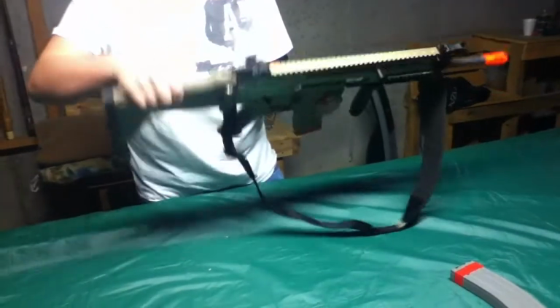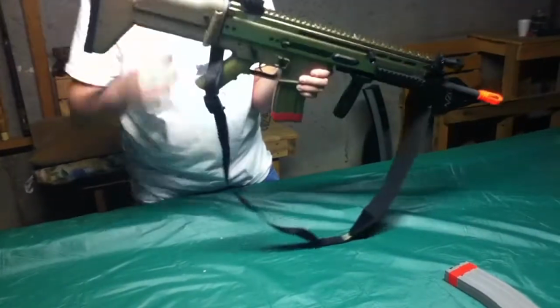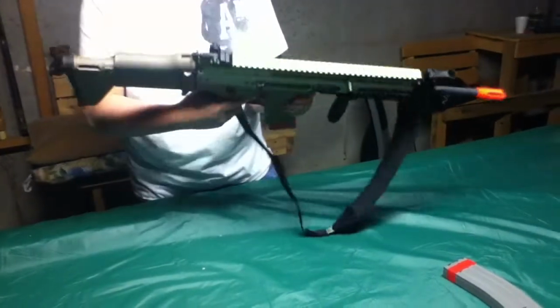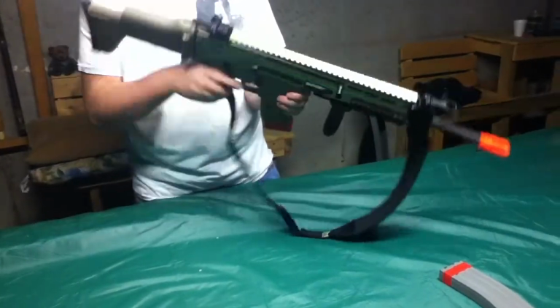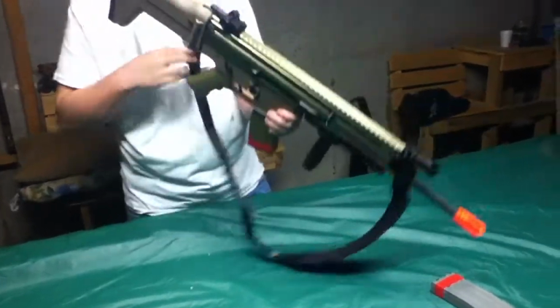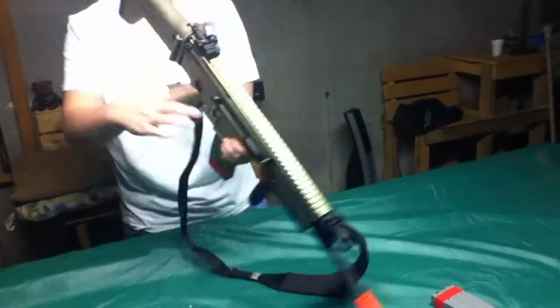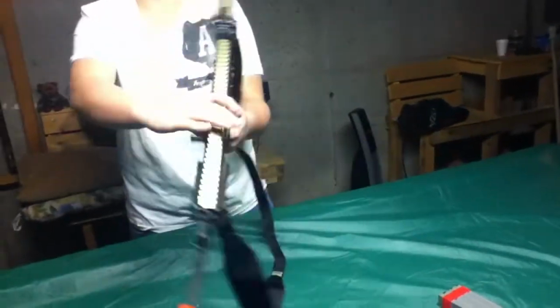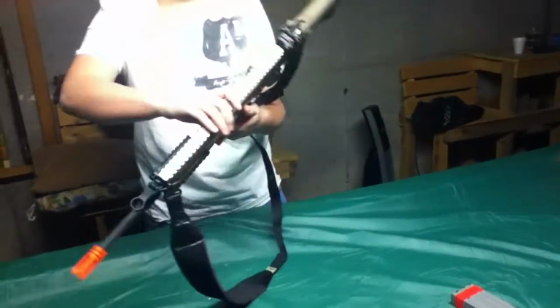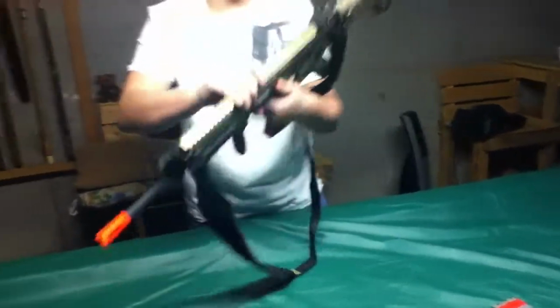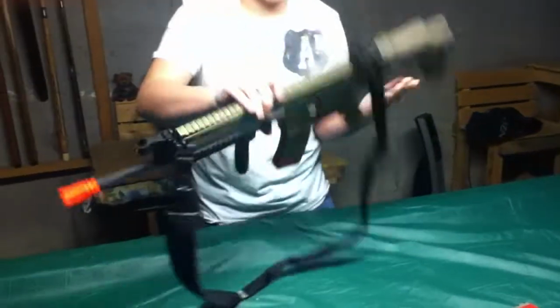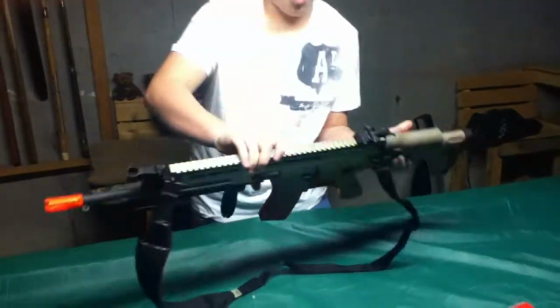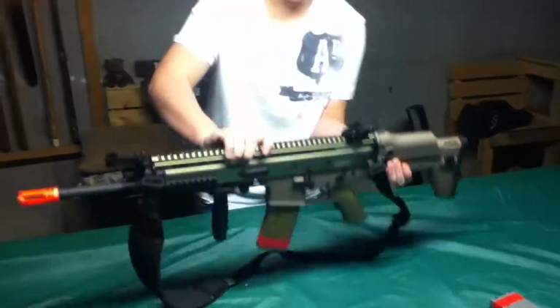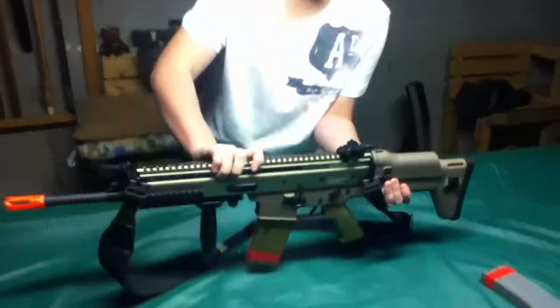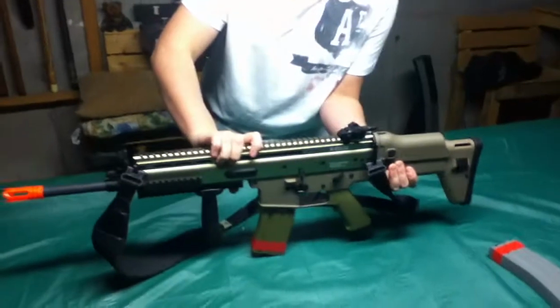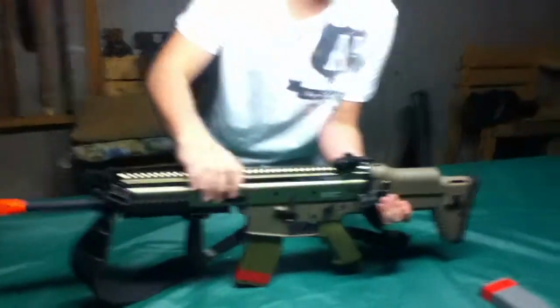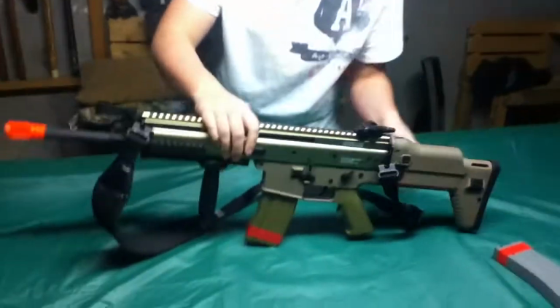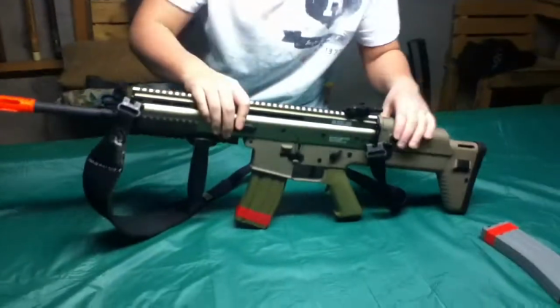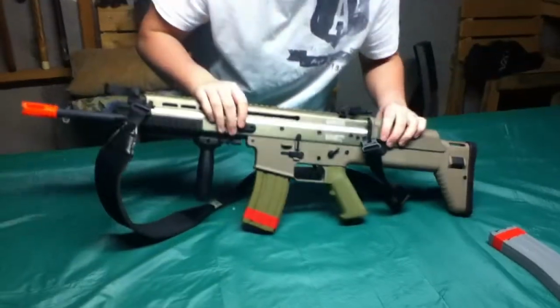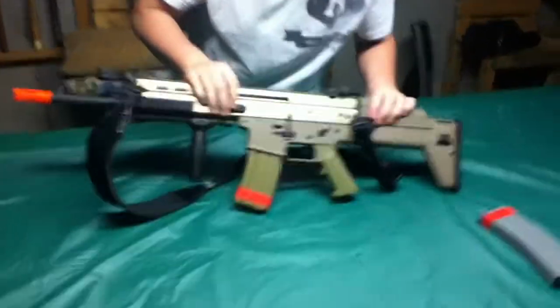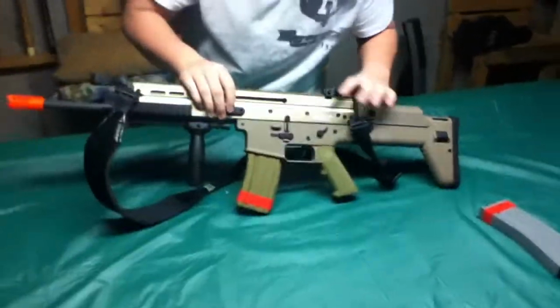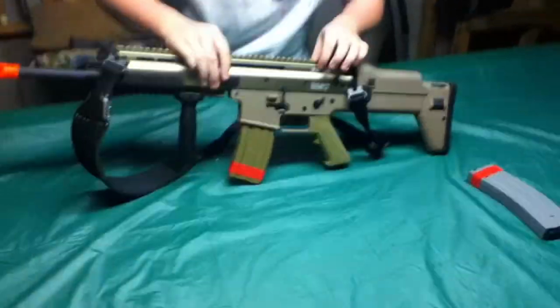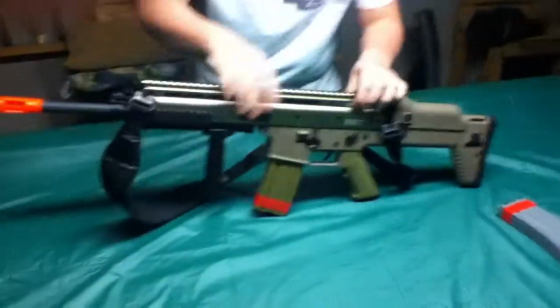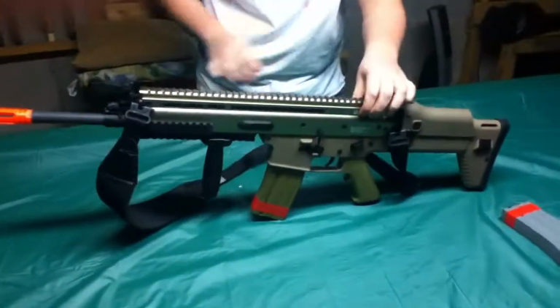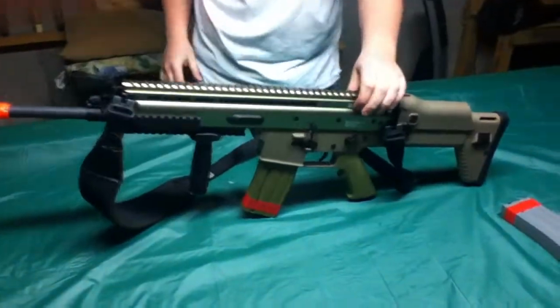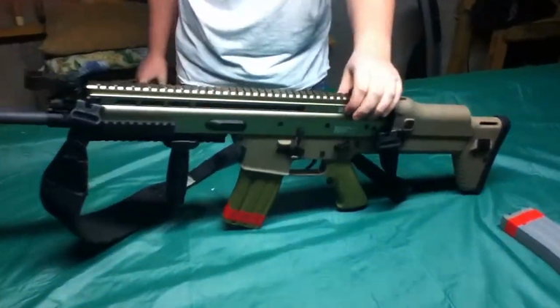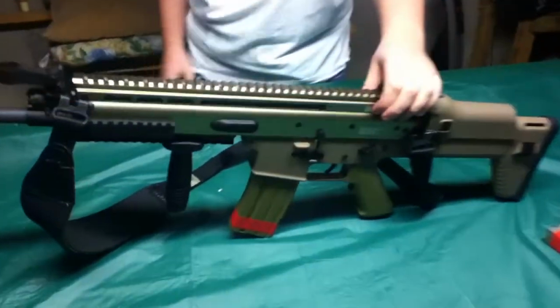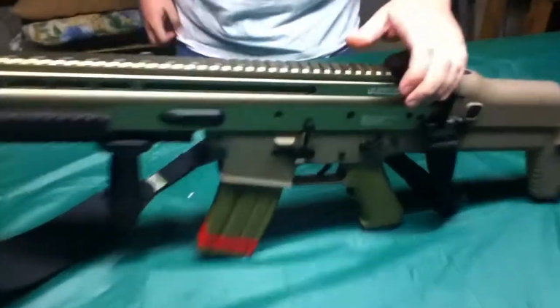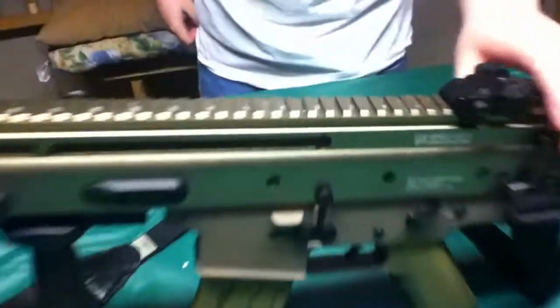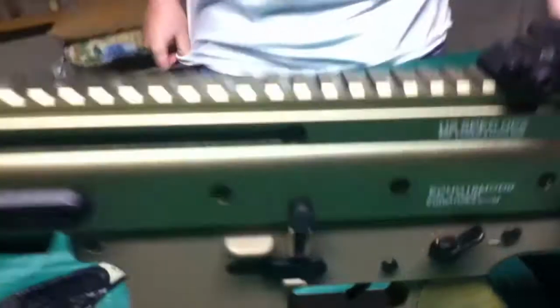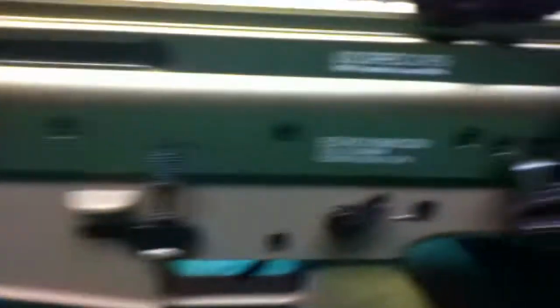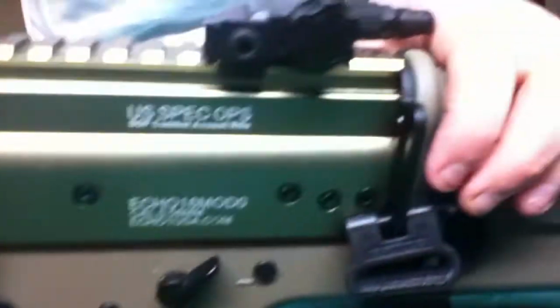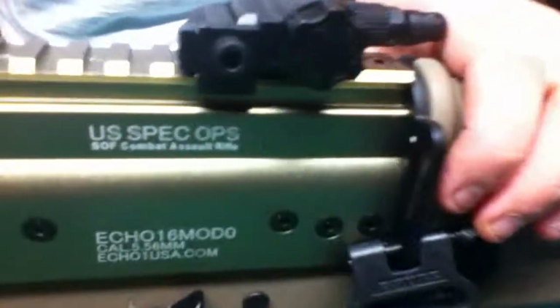Last but not least, we have some Echo One trades. If you can zoom in on these you guys can read them — I do not like reading upside down, it's just not my thing.